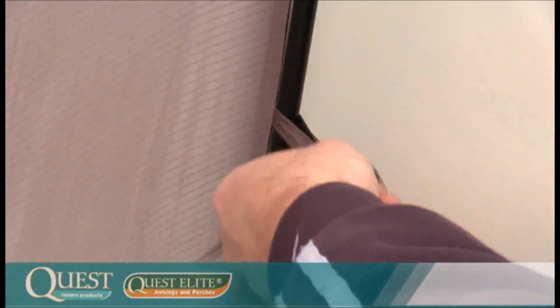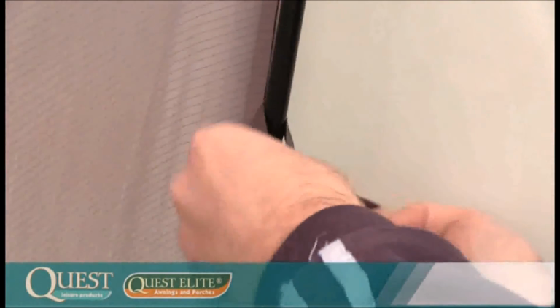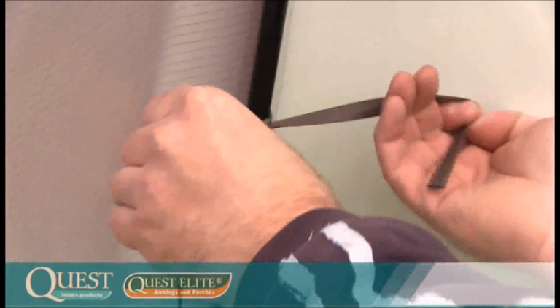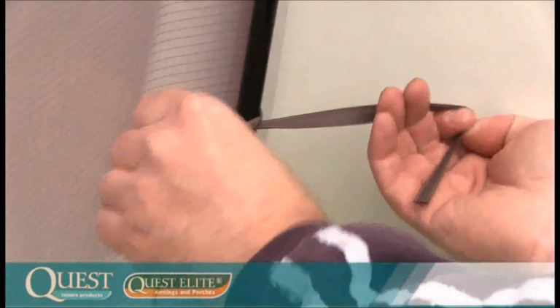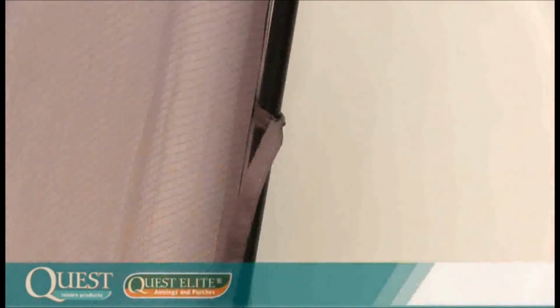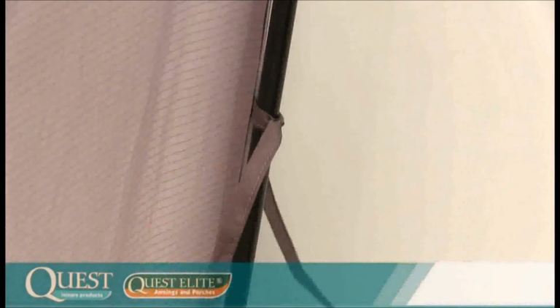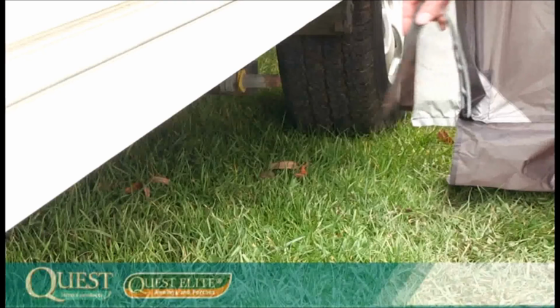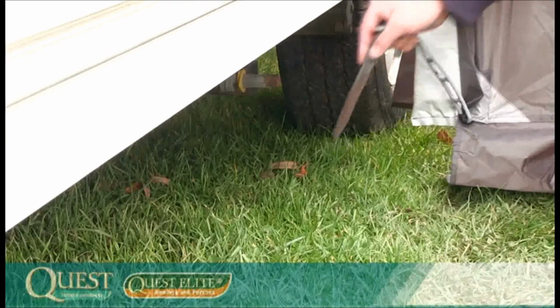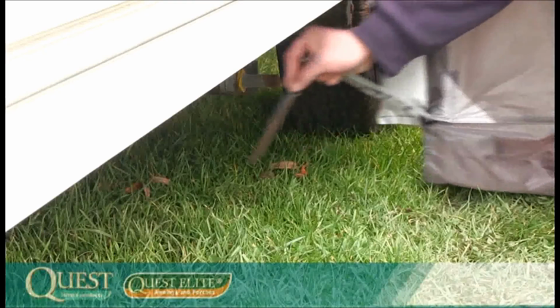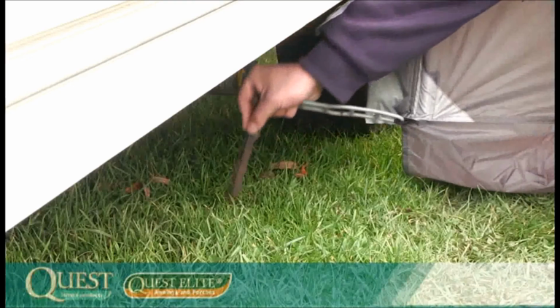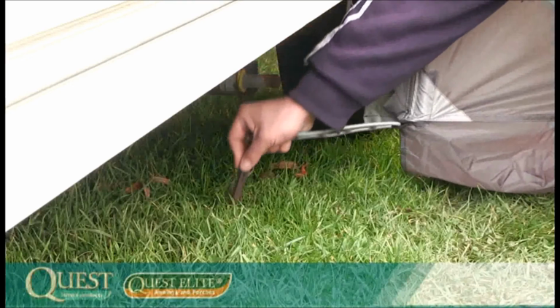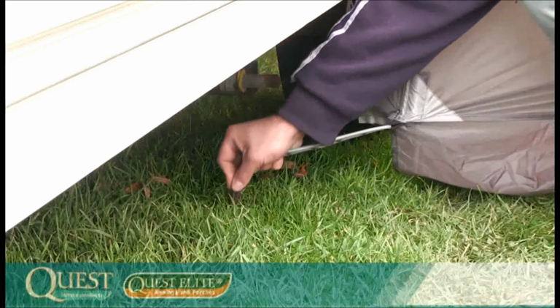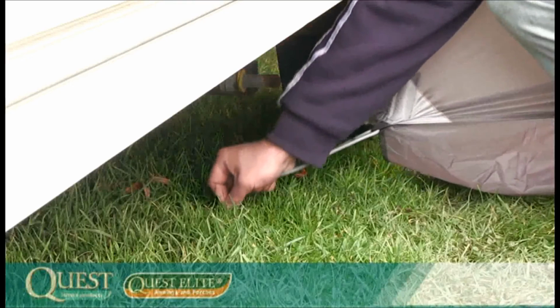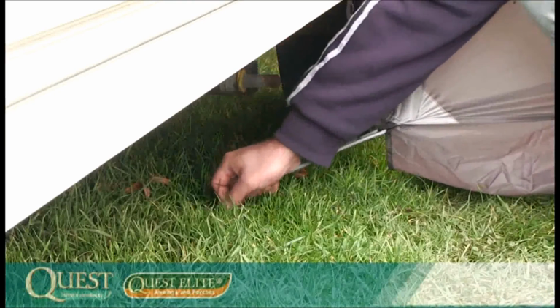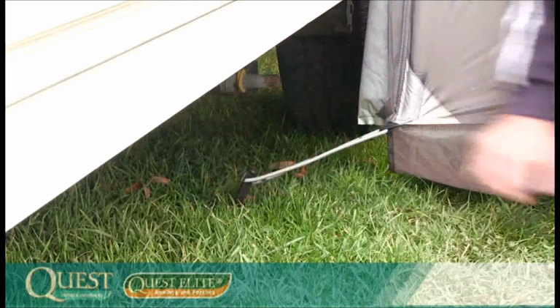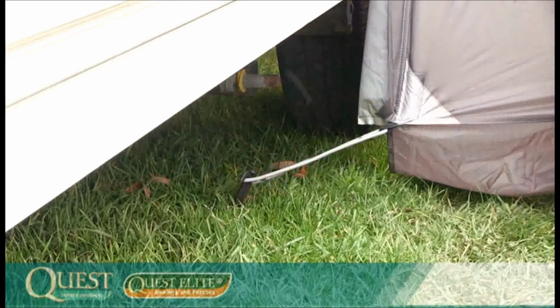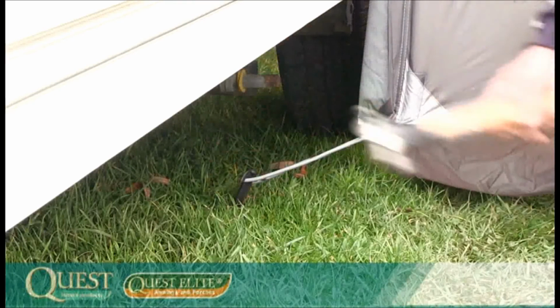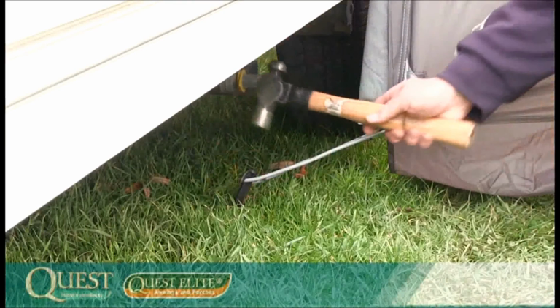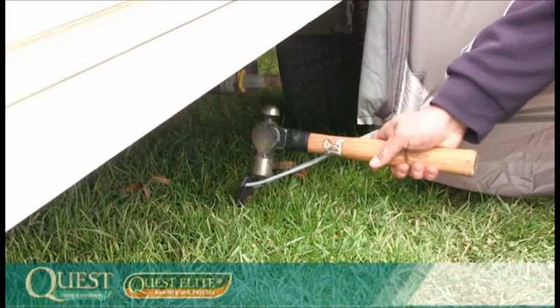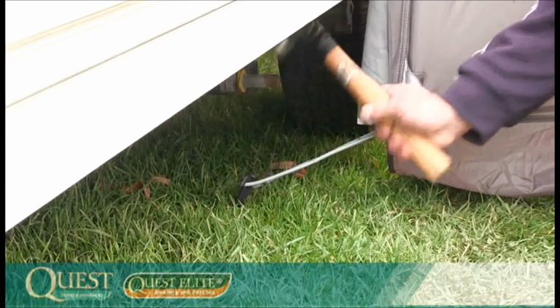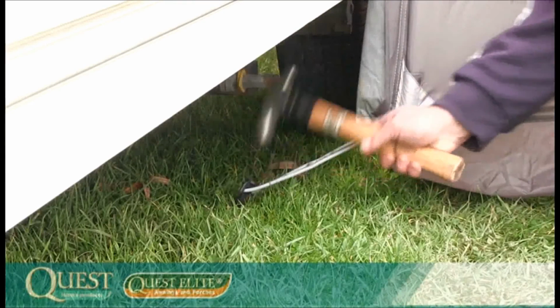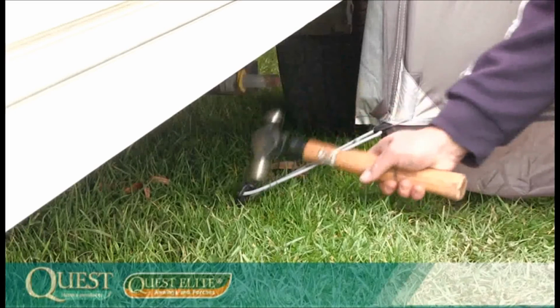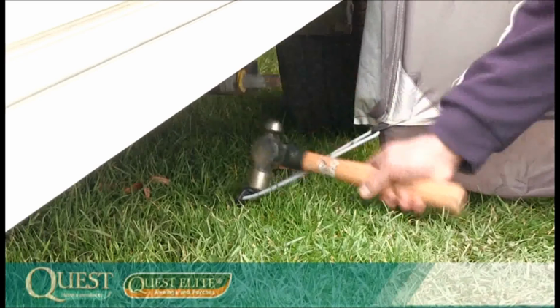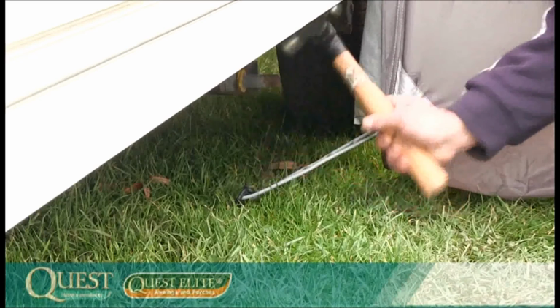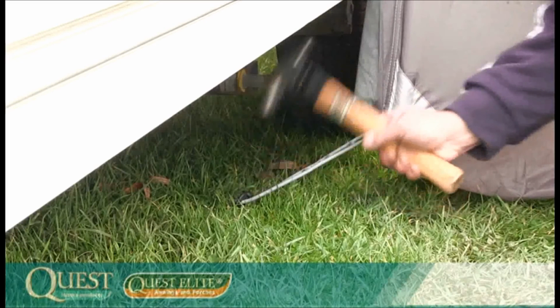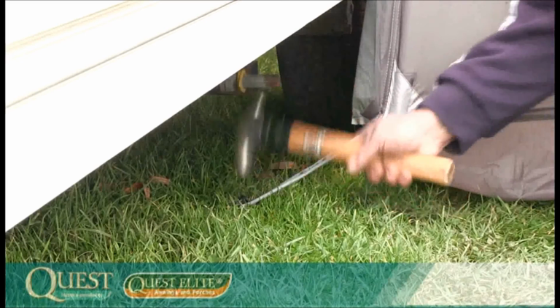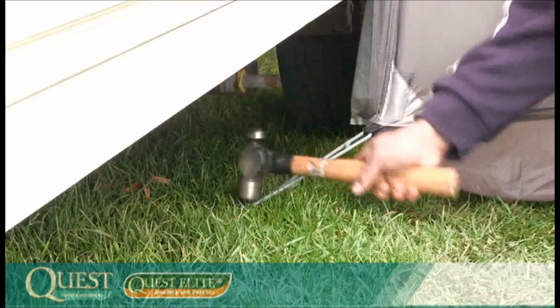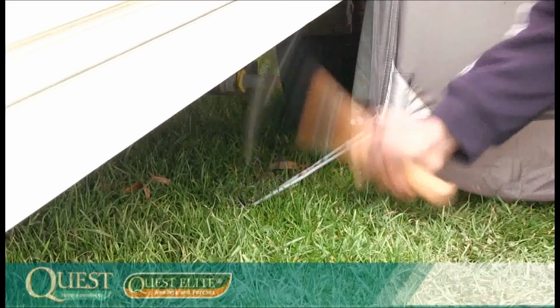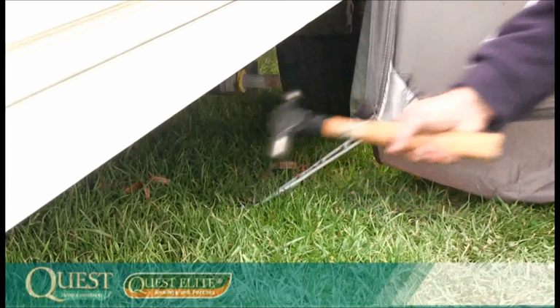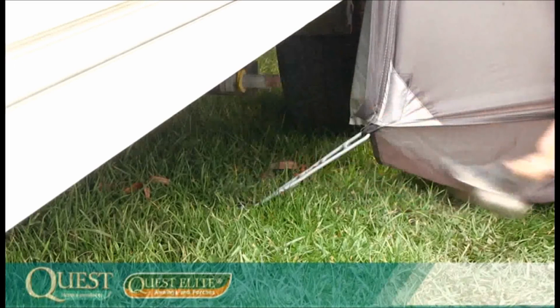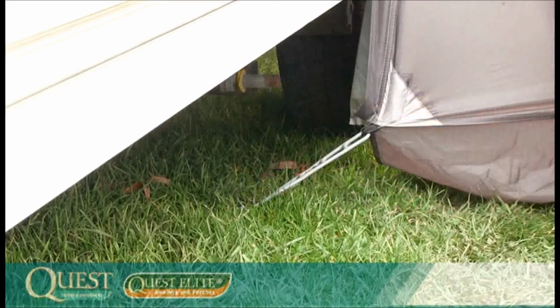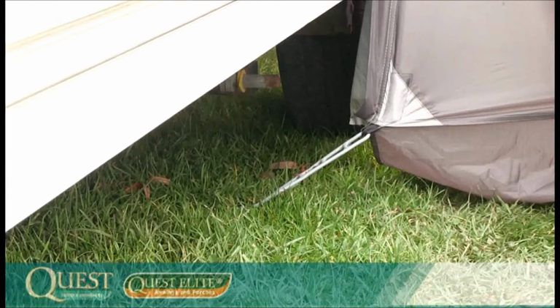The awning is now ready to be pegged. Start pegging with the rear corner ladder band located under the rear pole. This is pegged just underneath the caravan, which pulls the rear pad tight against the caravan.